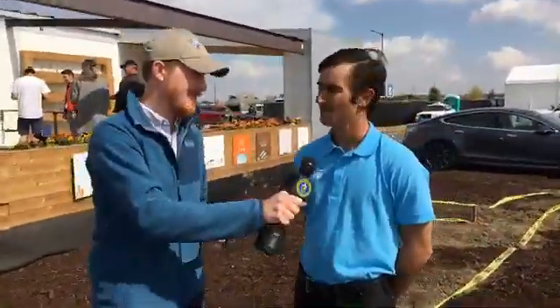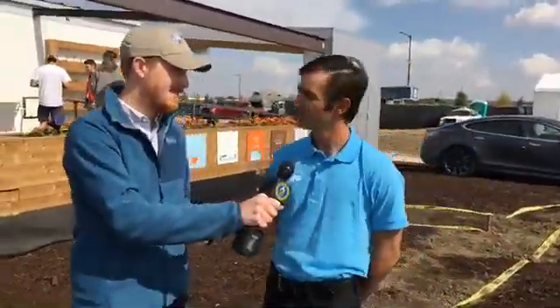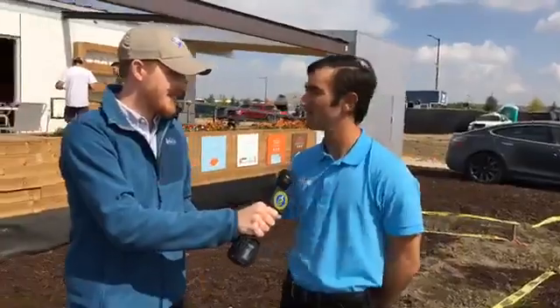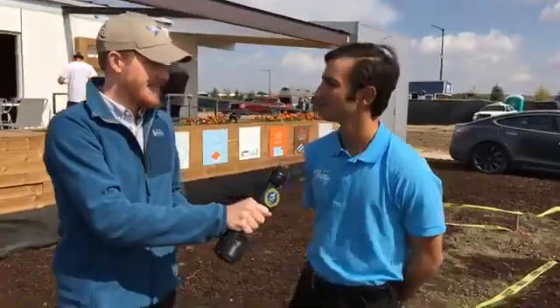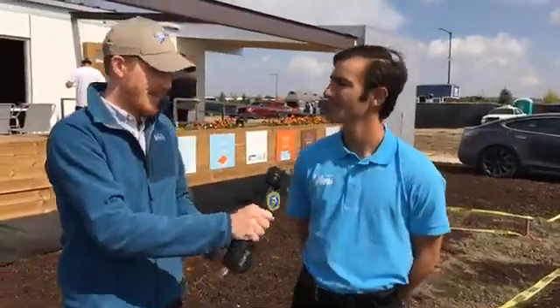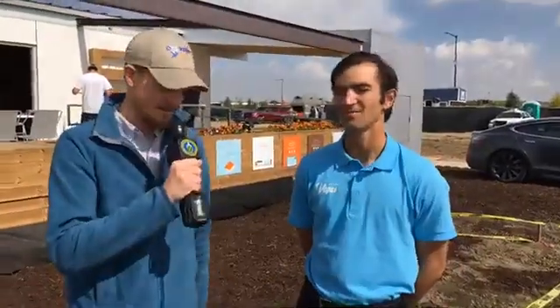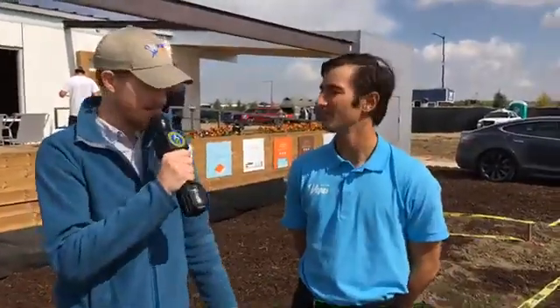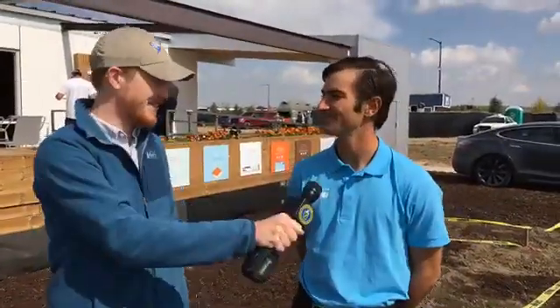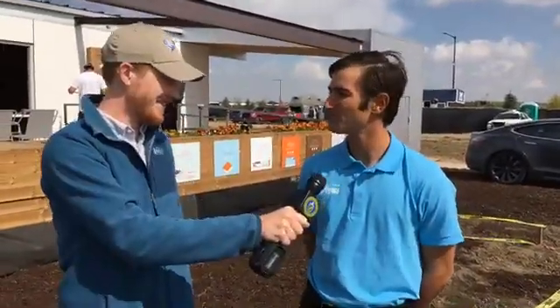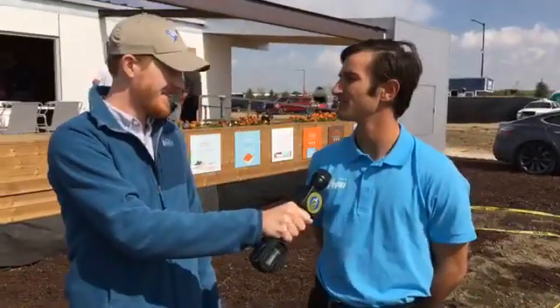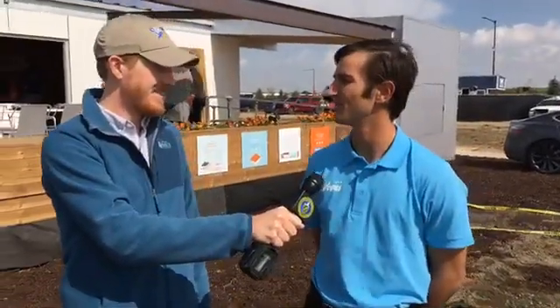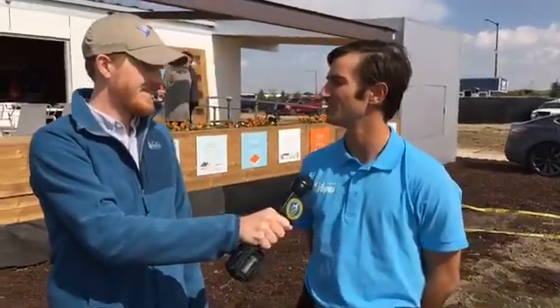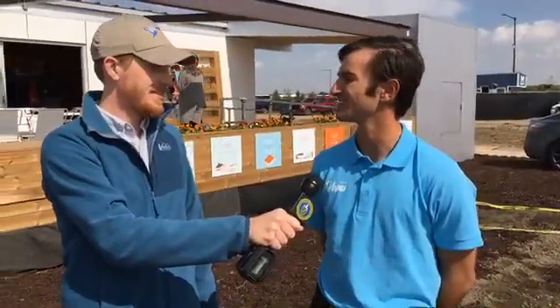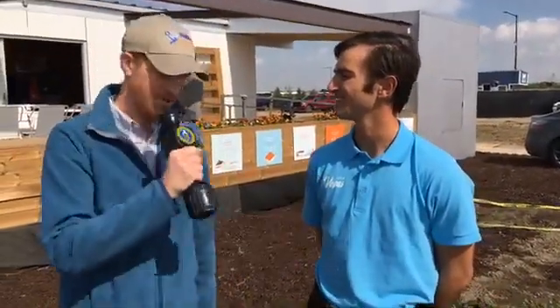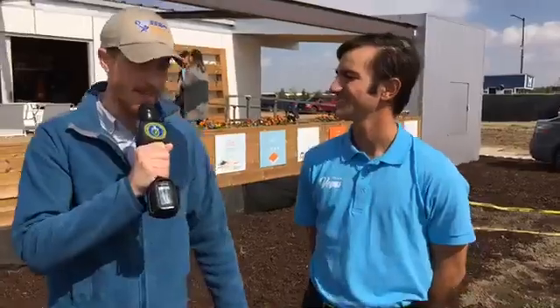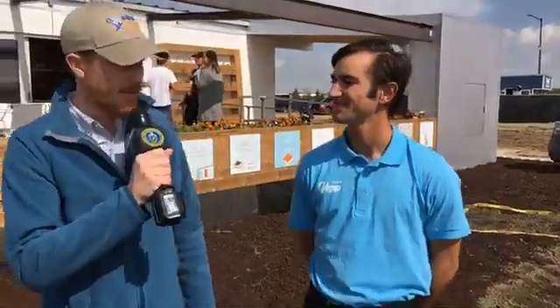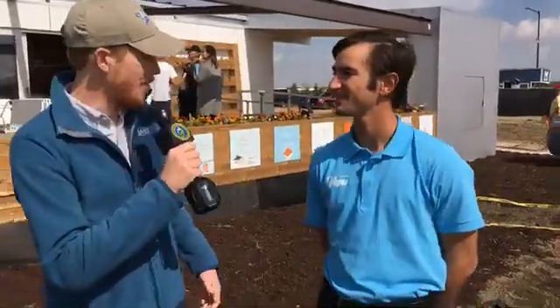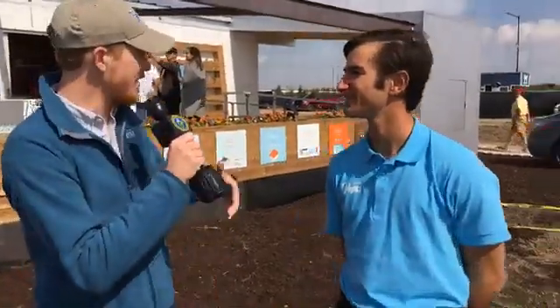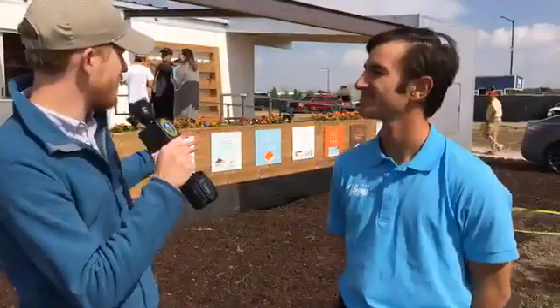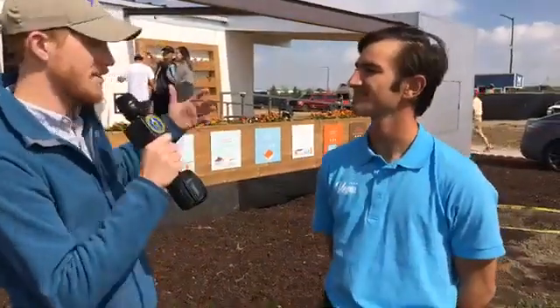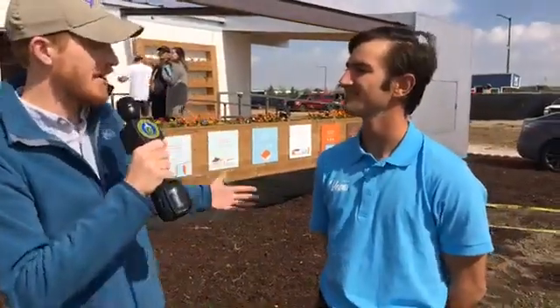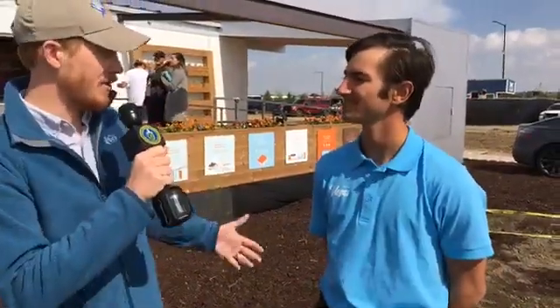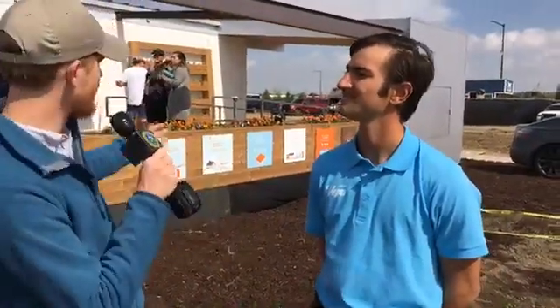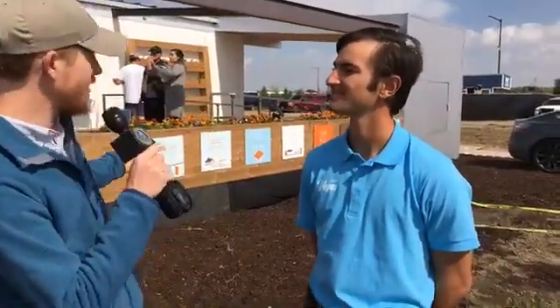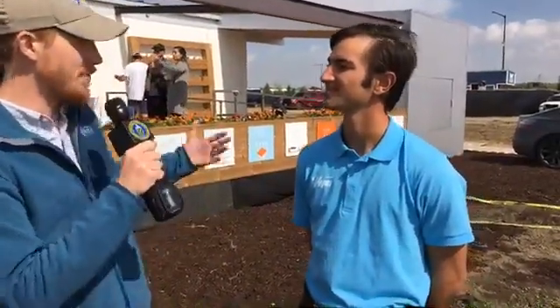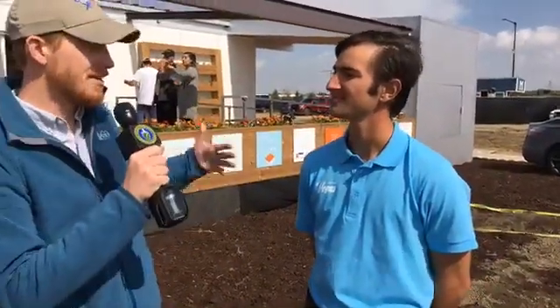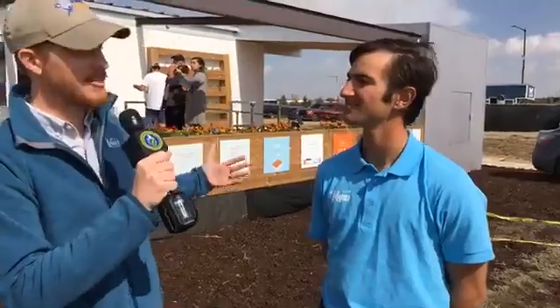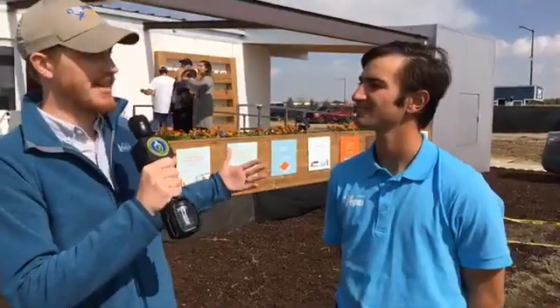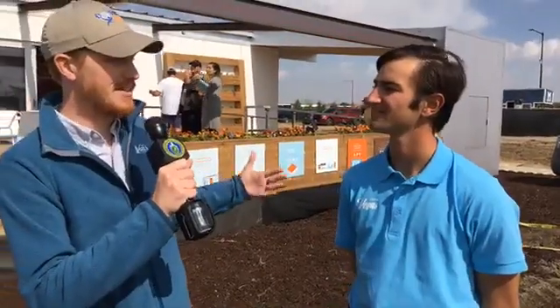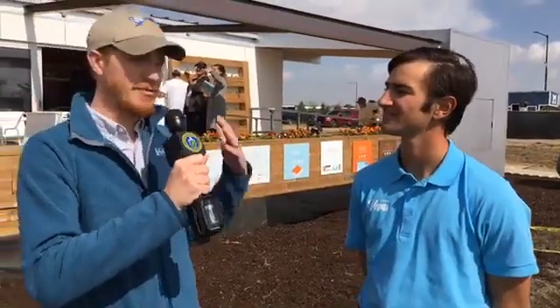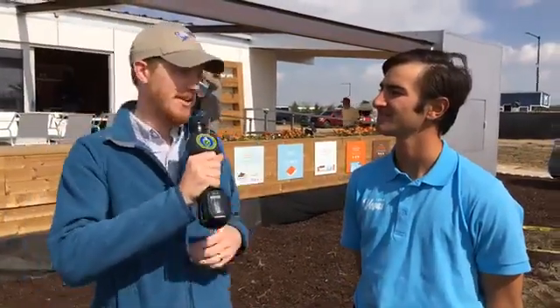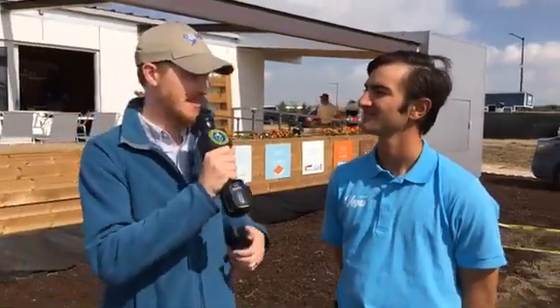My name is Nasko Balachiev. I'm the project manager for Team Las Vegas. So, why don't you give me the basic rundown of what we're looking at here and what makes the Sinatra Living house different from all the rest of the houses here?